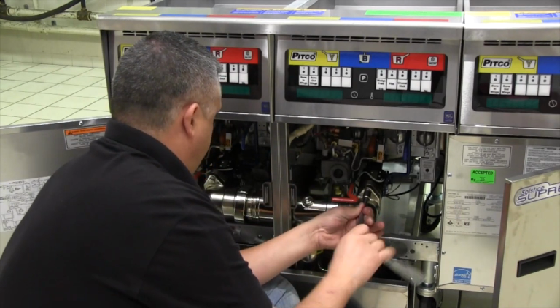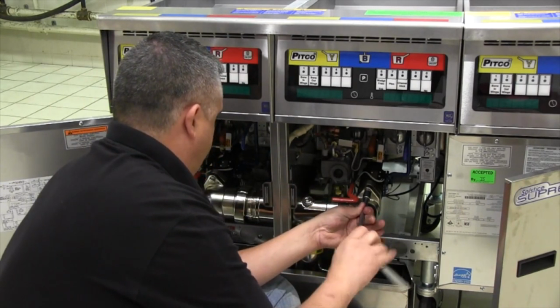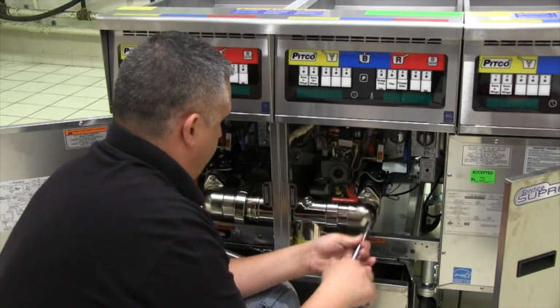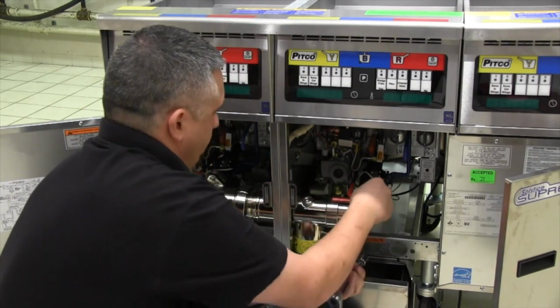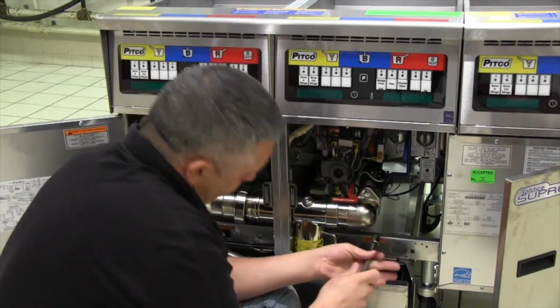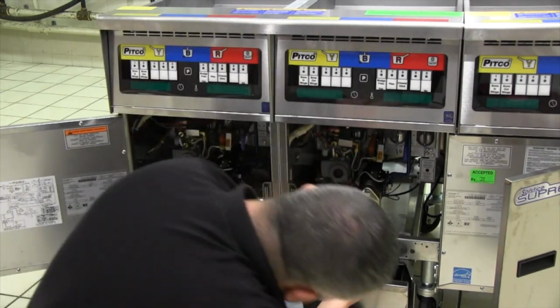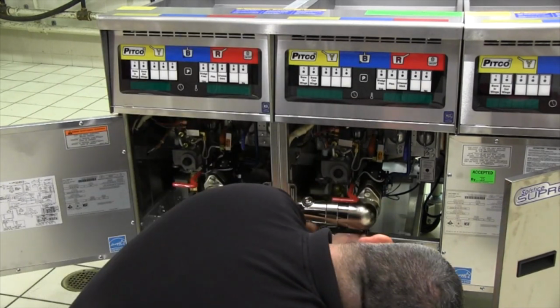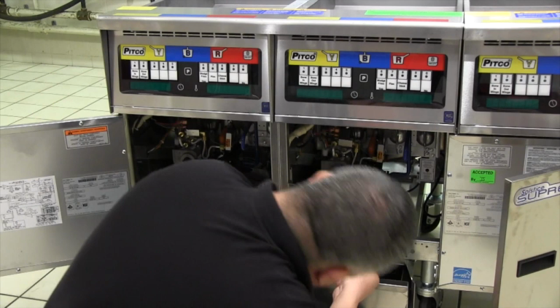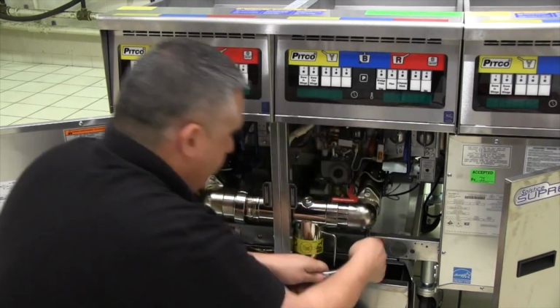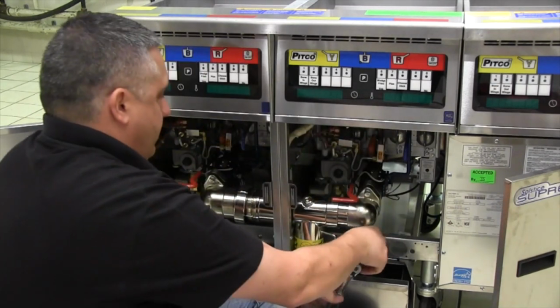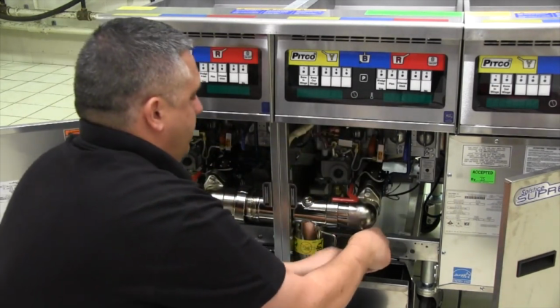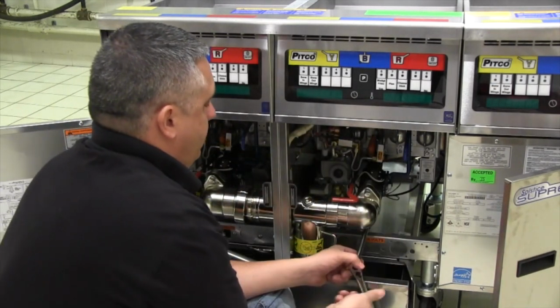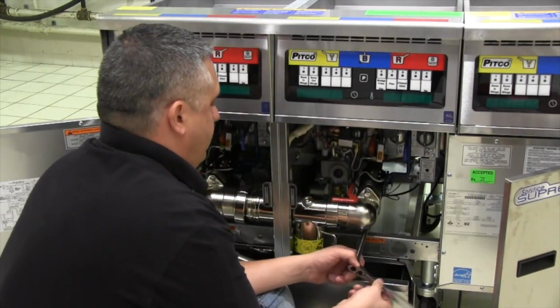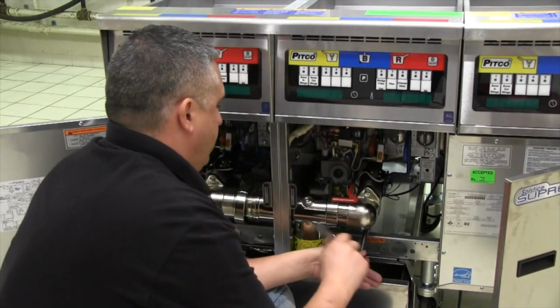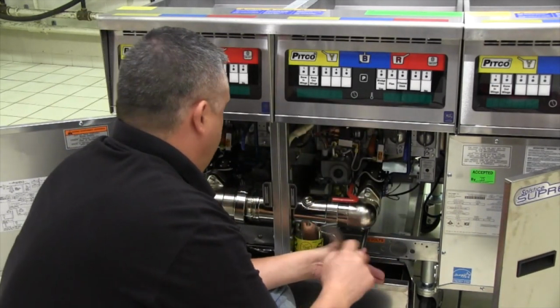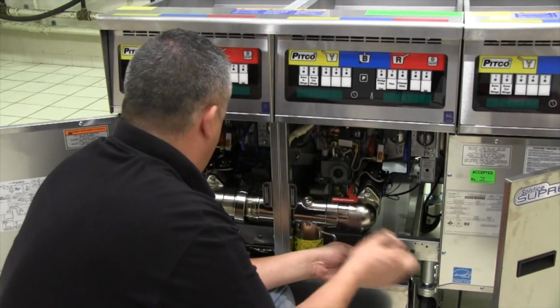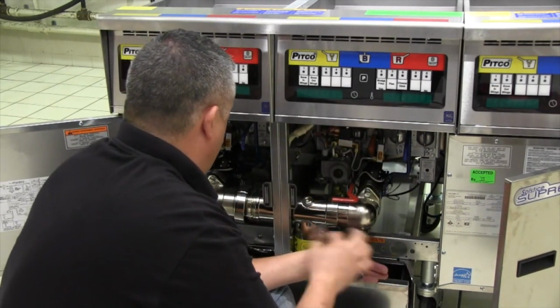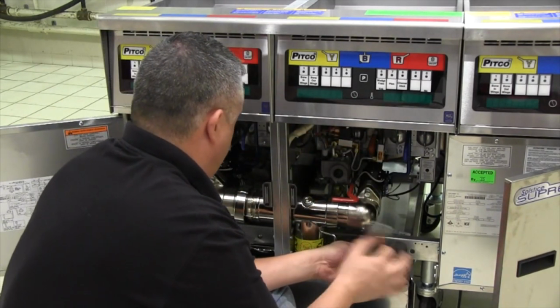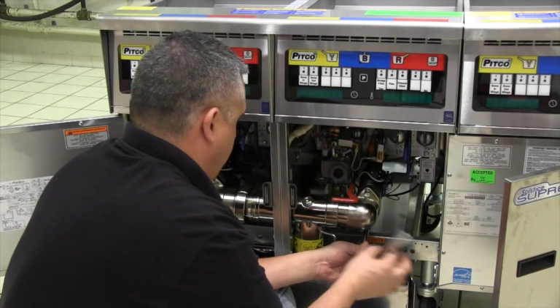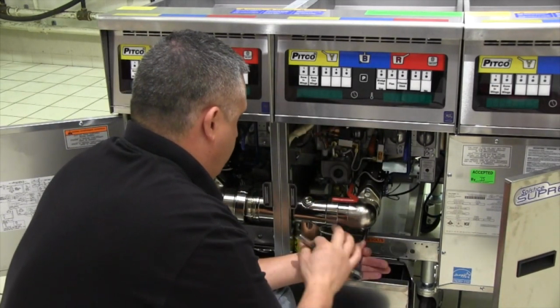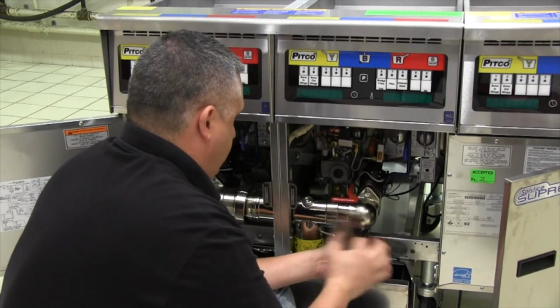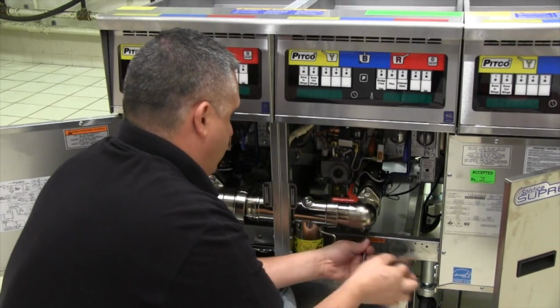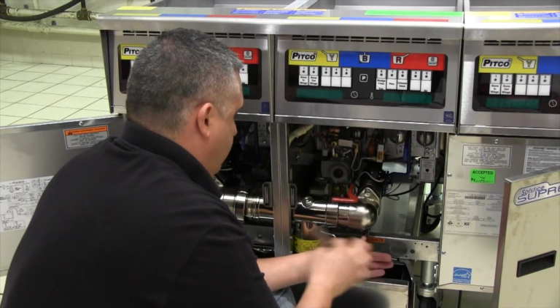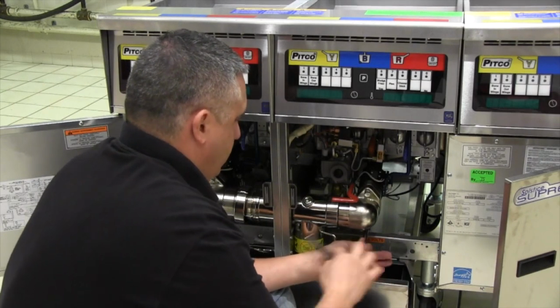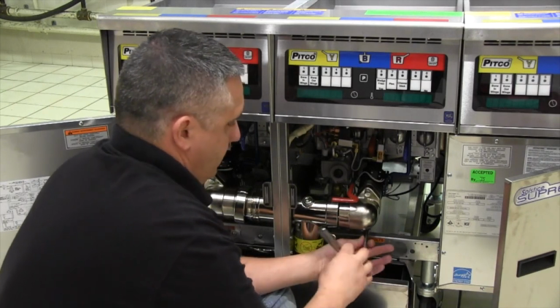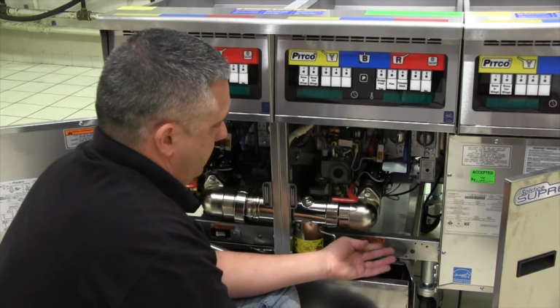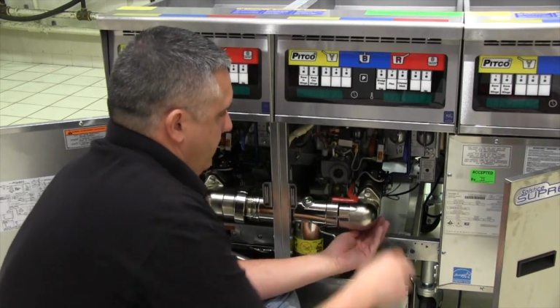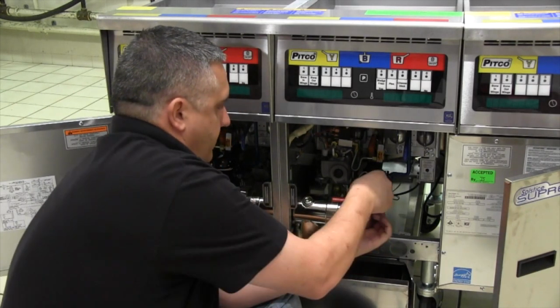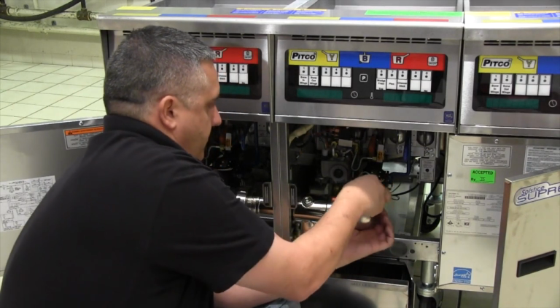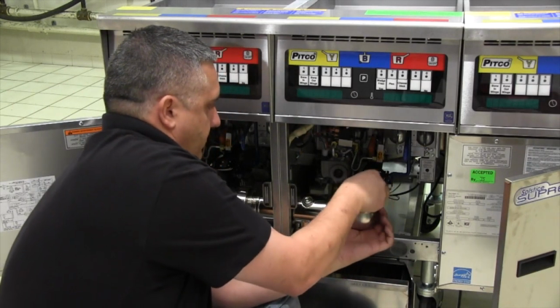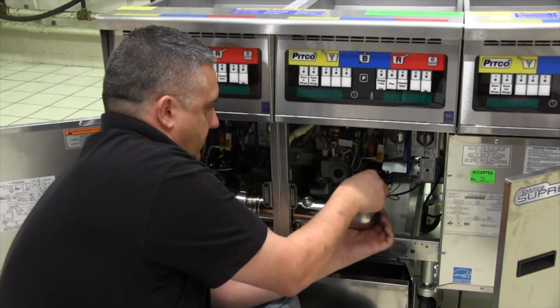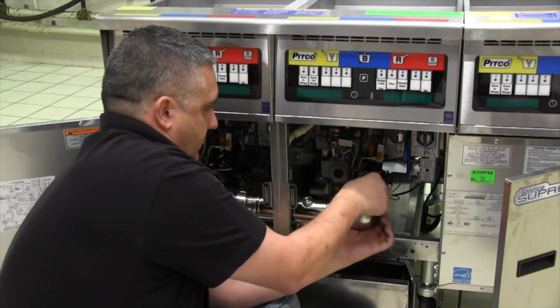Remove the two attaching bolts for the drain elbow on the fryer attached to the add-on unit. Once everything is loose, remove the drain elbow and the drain line from the fryer cabinet and set aside for later use.